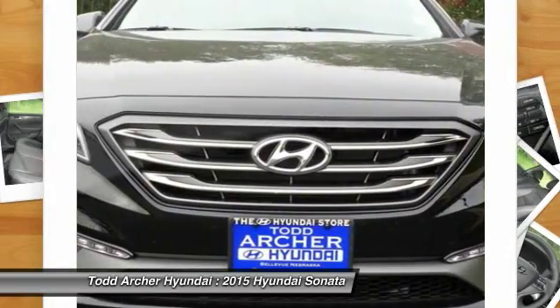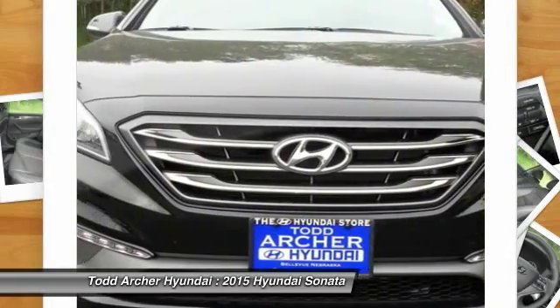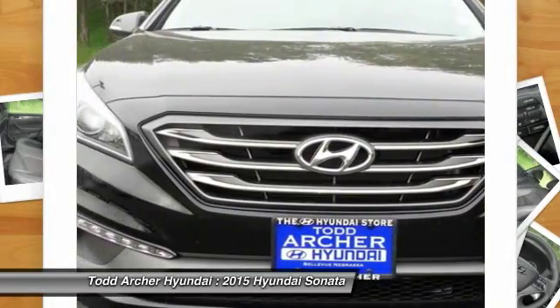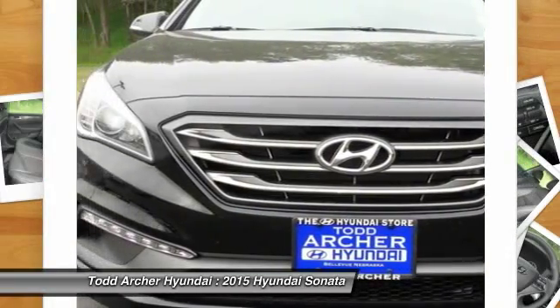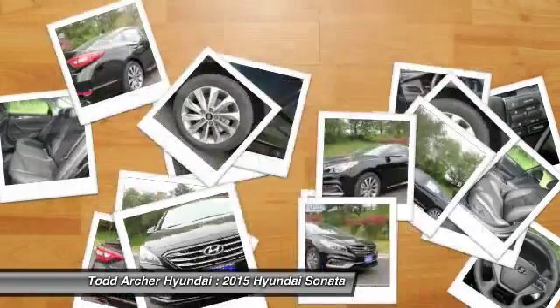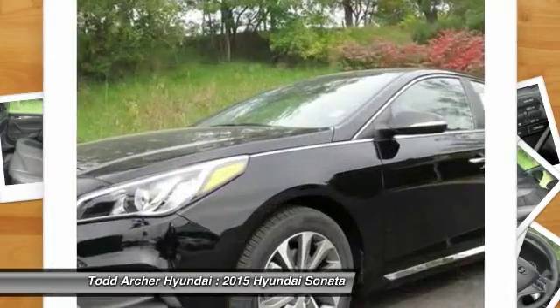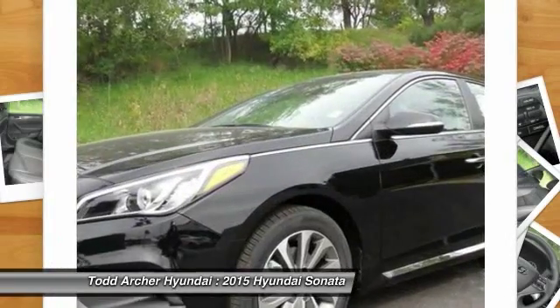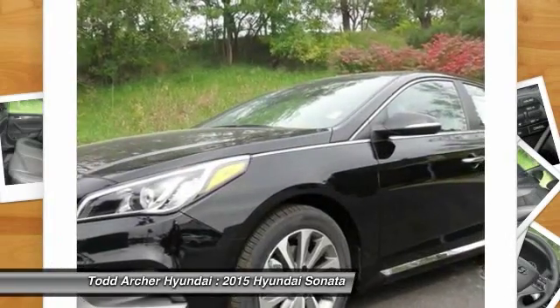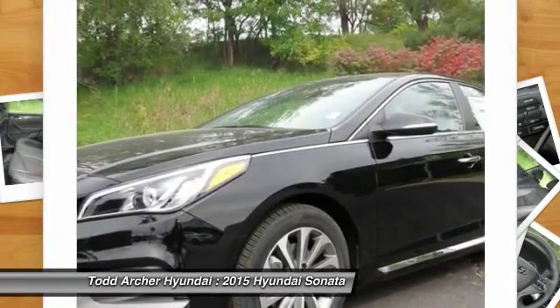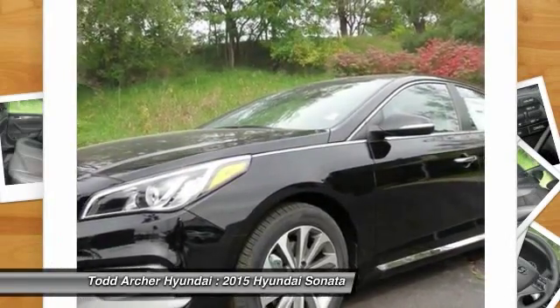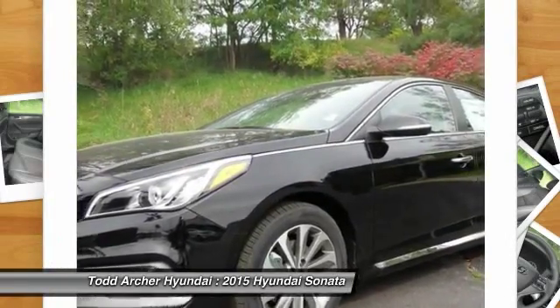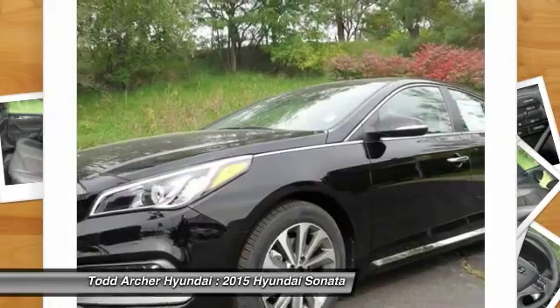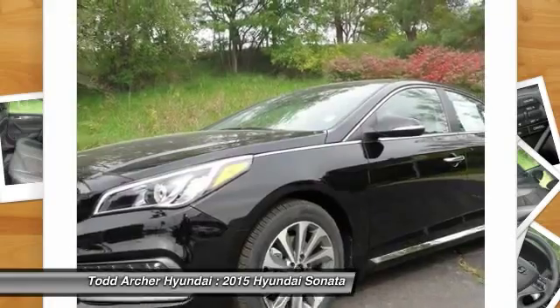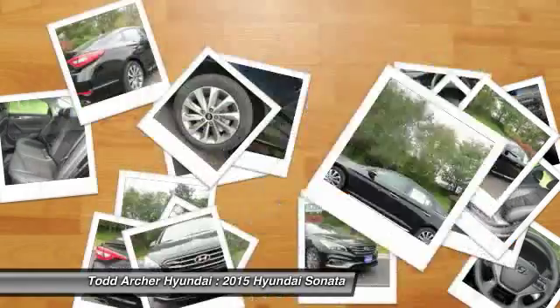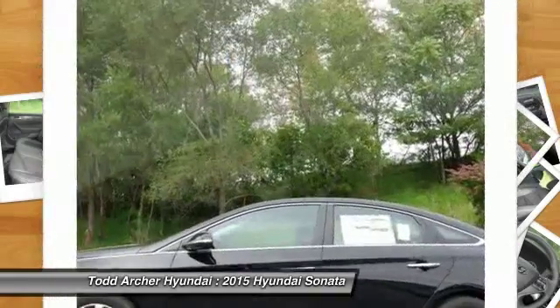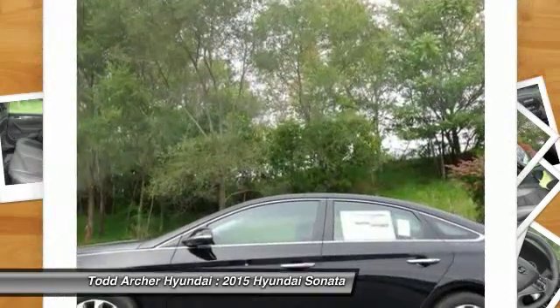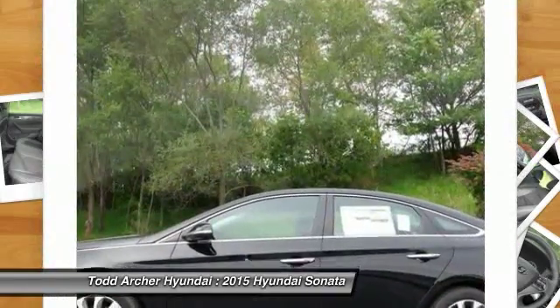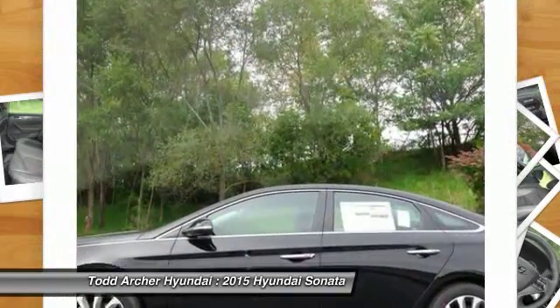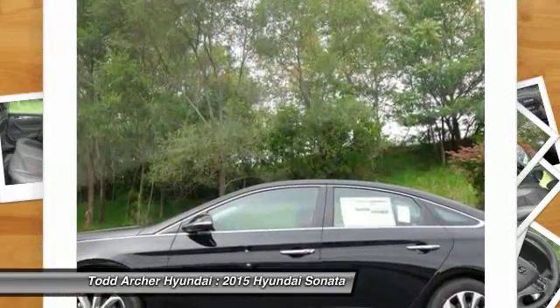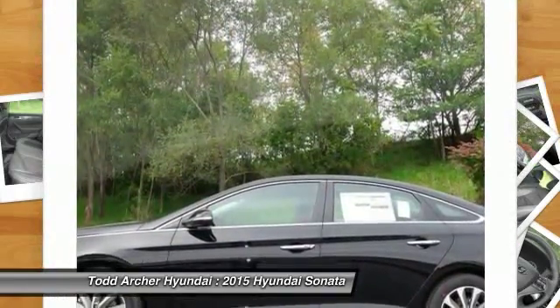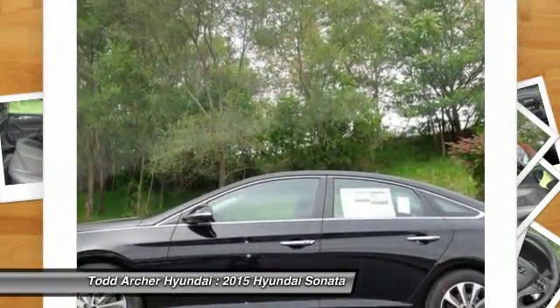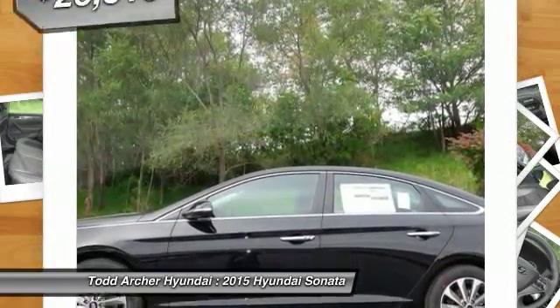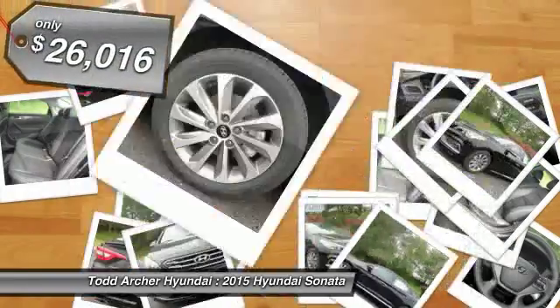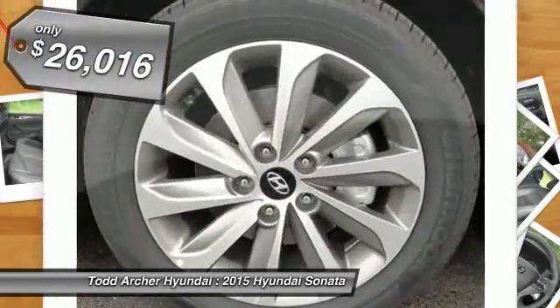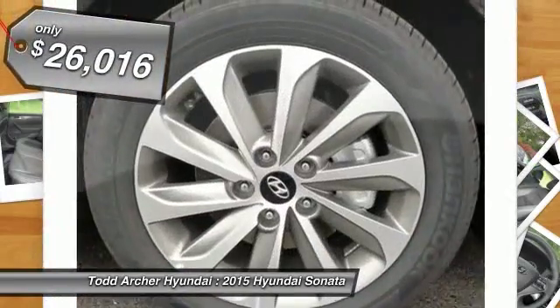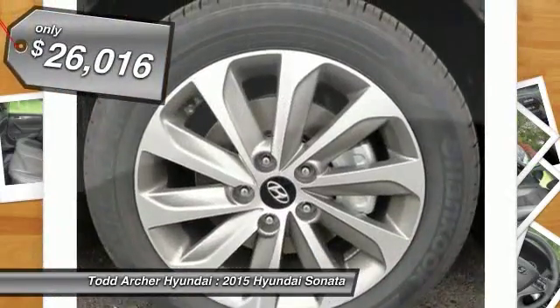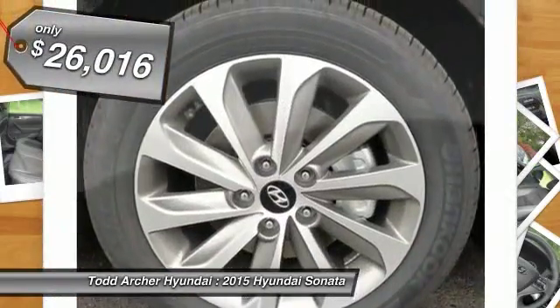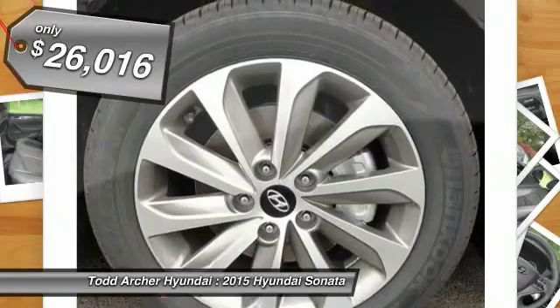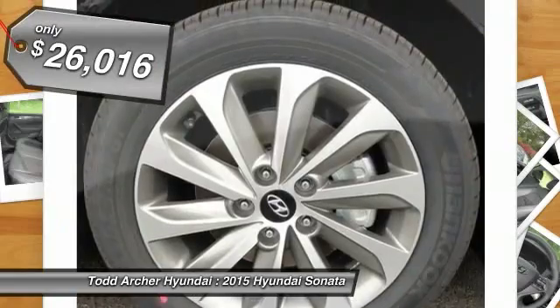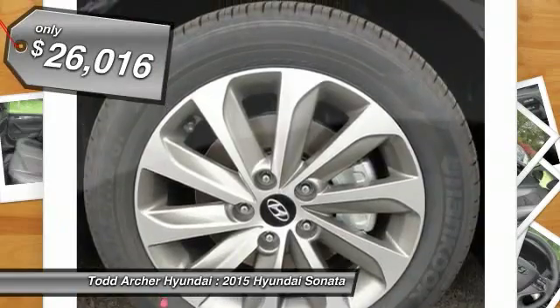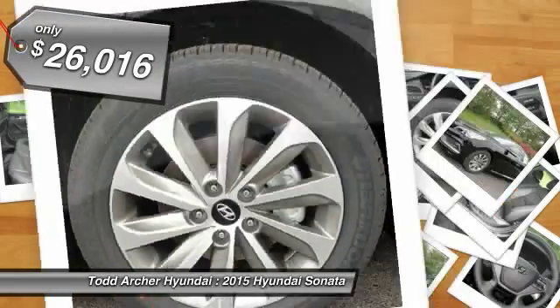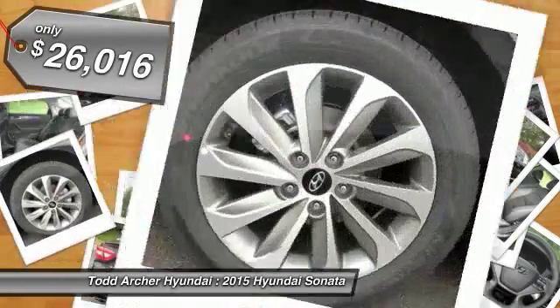Don't forget the exterior corrosion protection — a 14-step roto-dip system that provides unmatched protection for your Sonata — and is priced below $30,000.